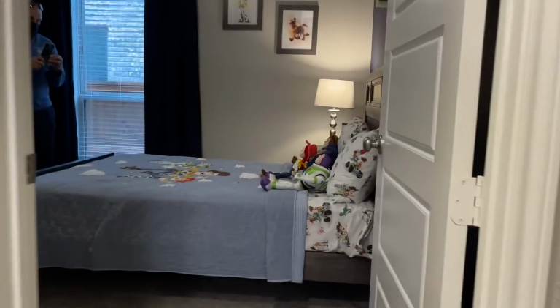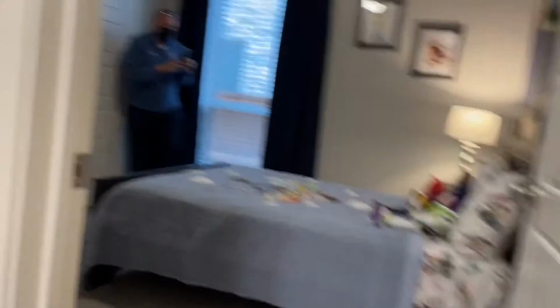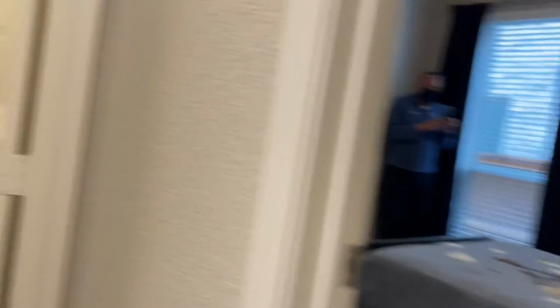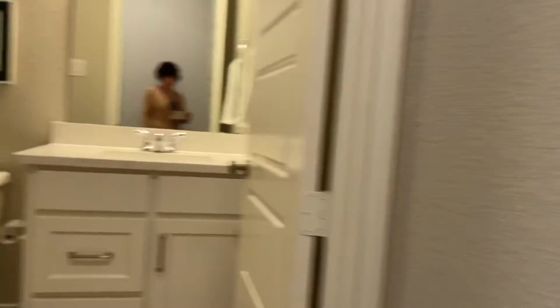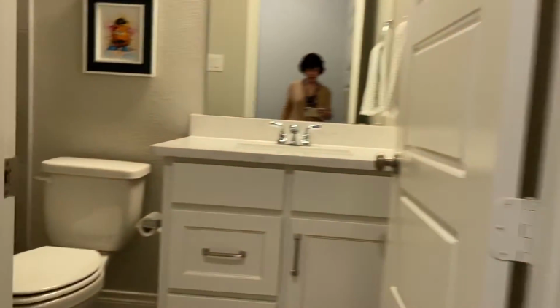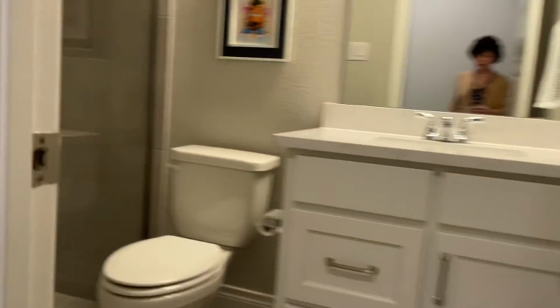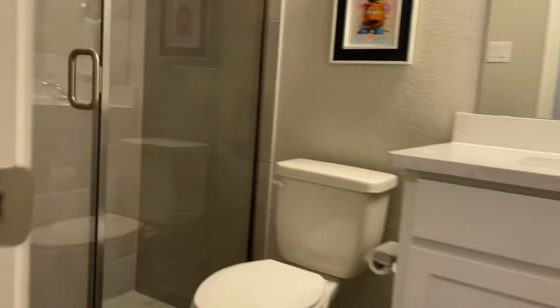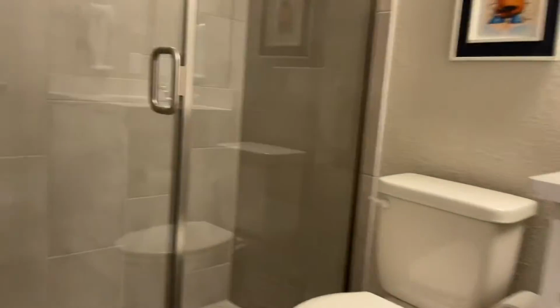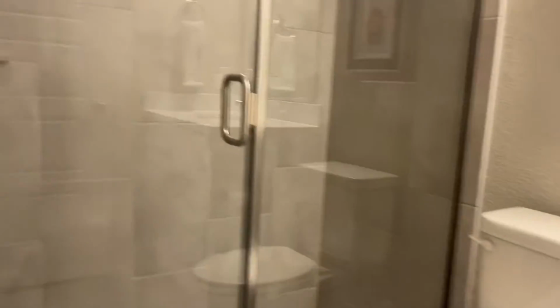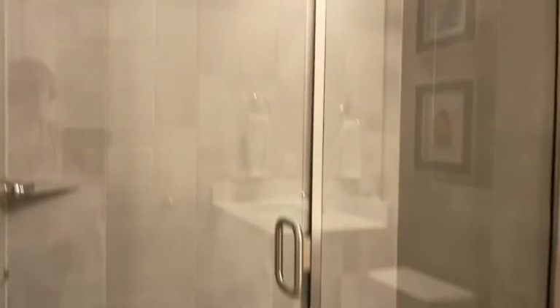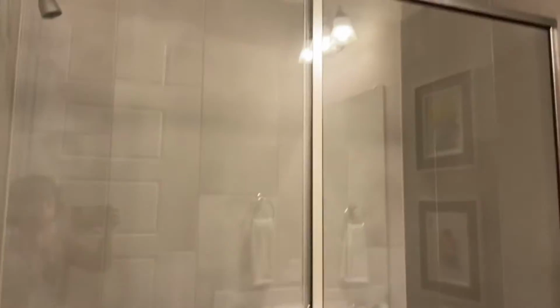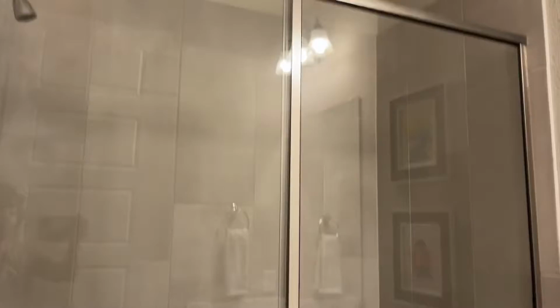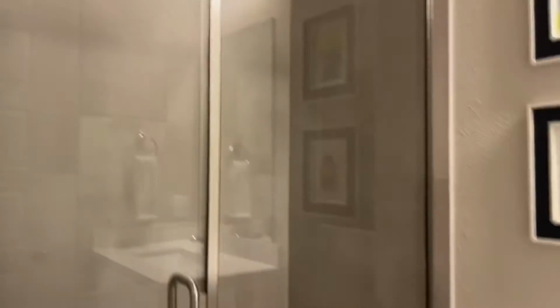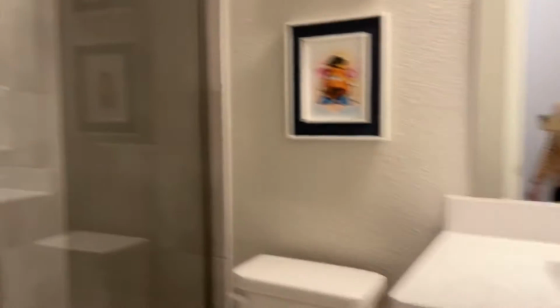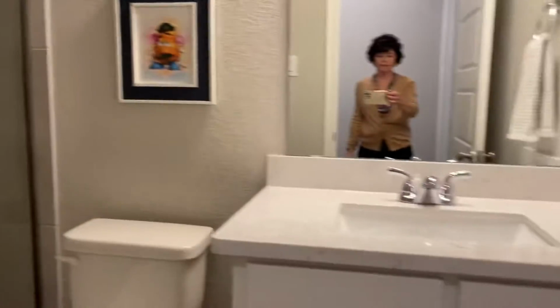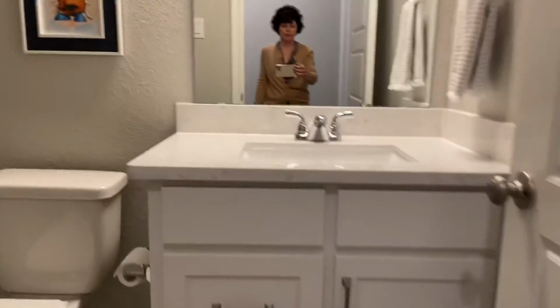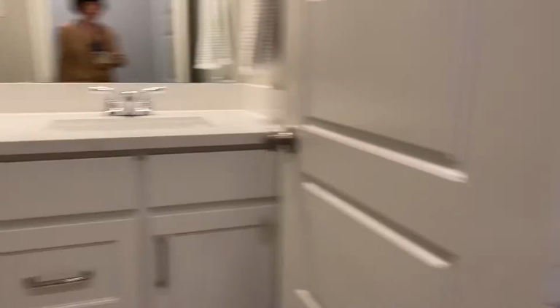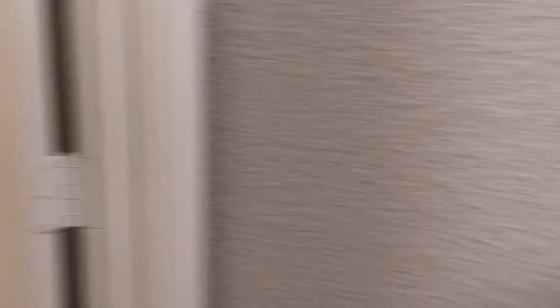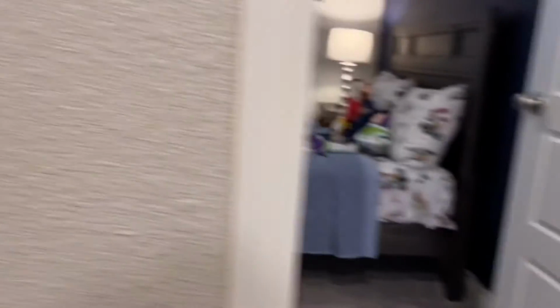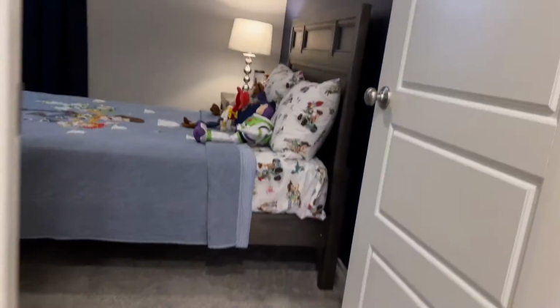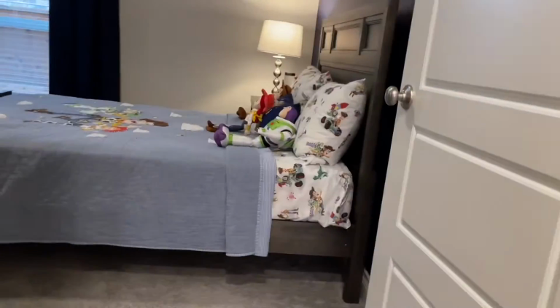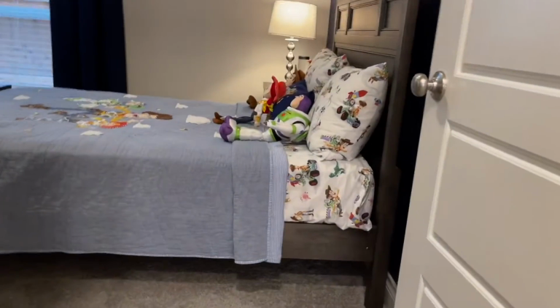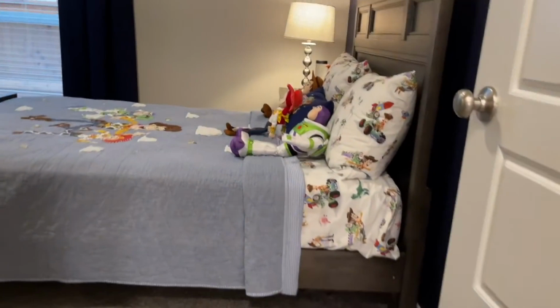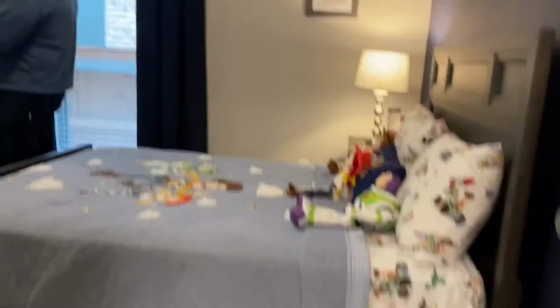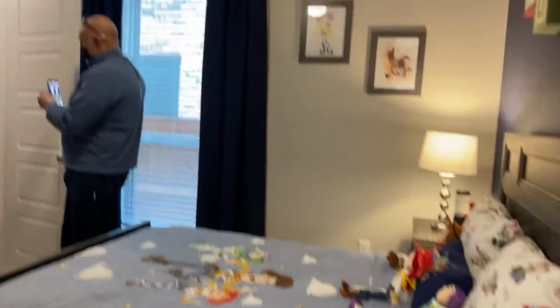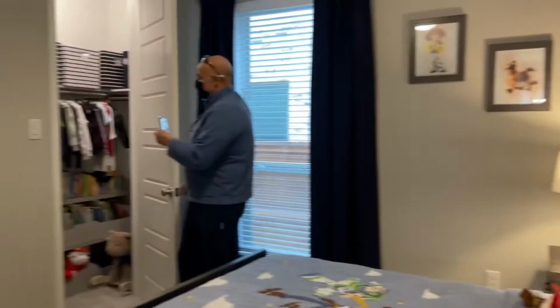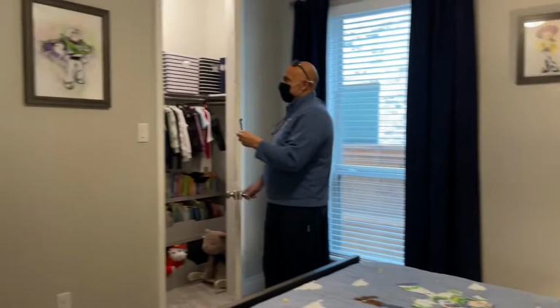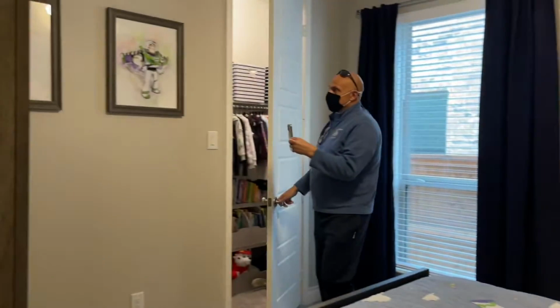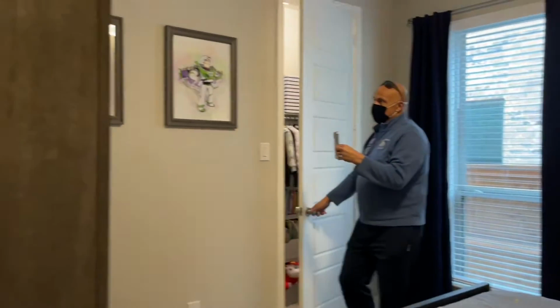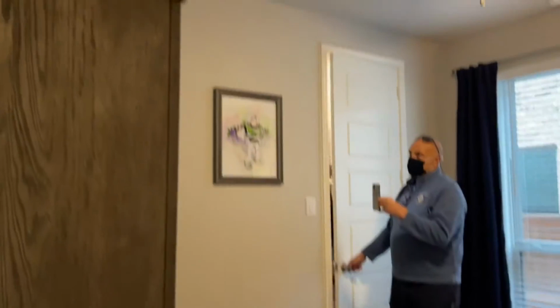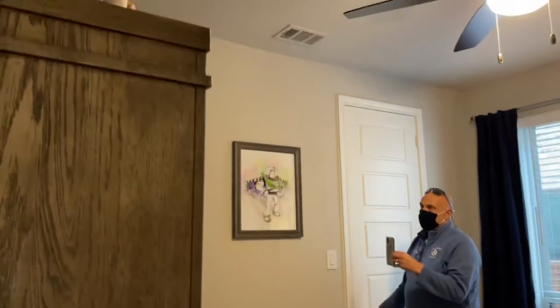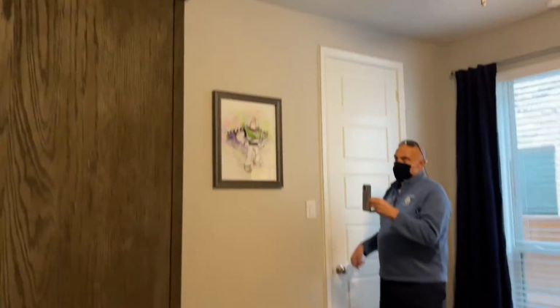Walking out of the office area — hall bathroom with a stand-up shower. And one more bedroom with a hall closet, or pocket closet.